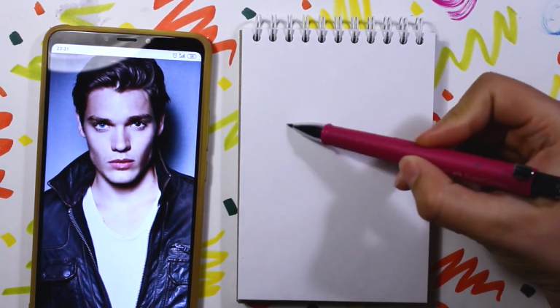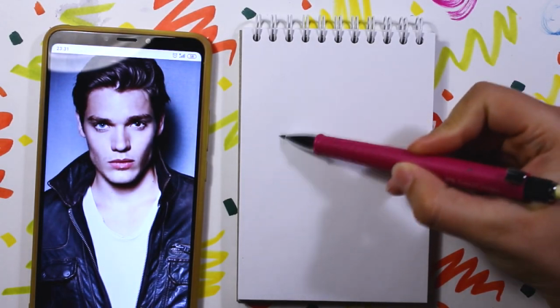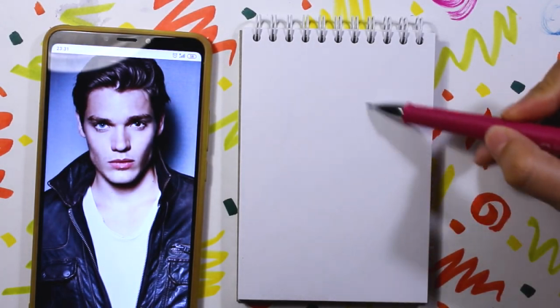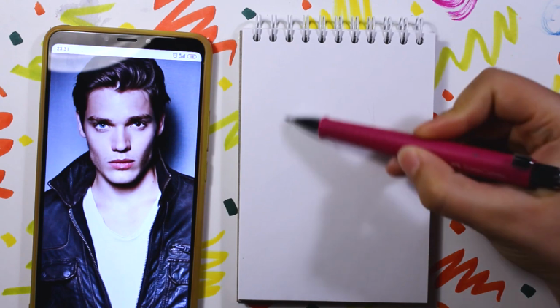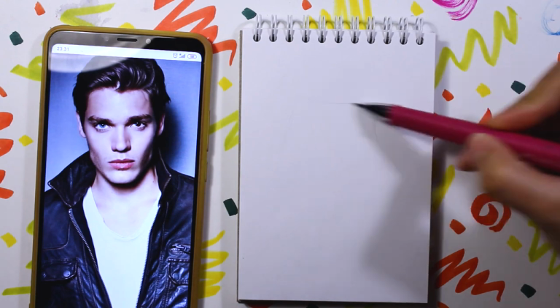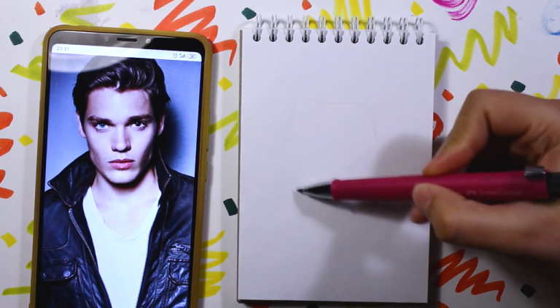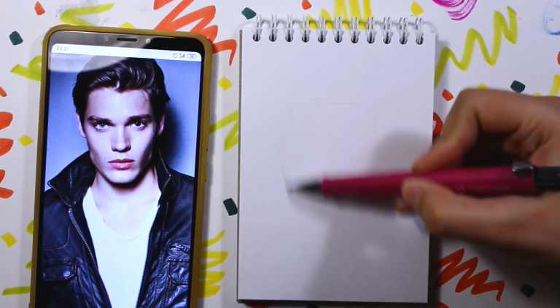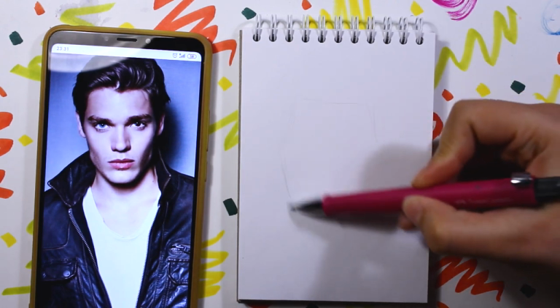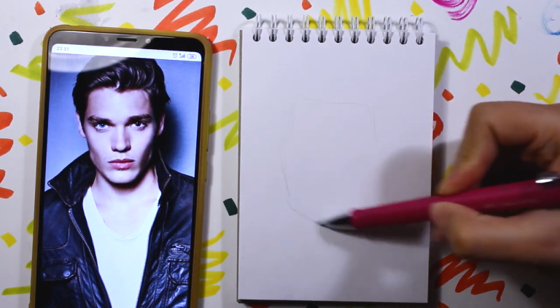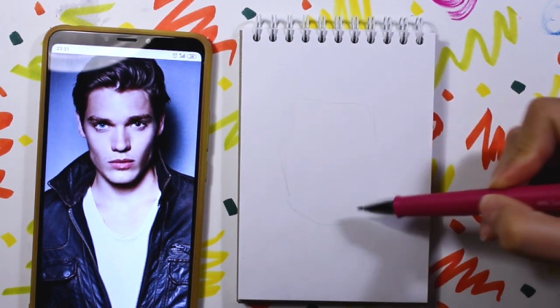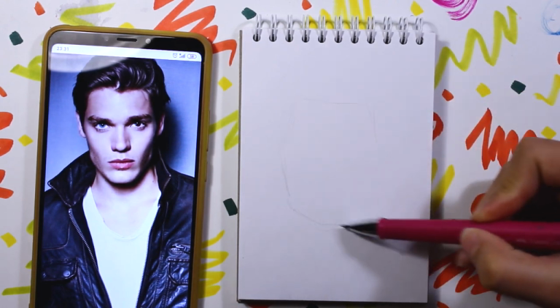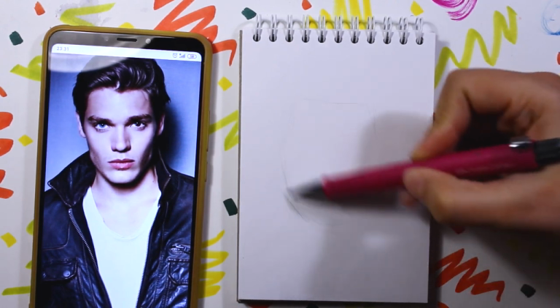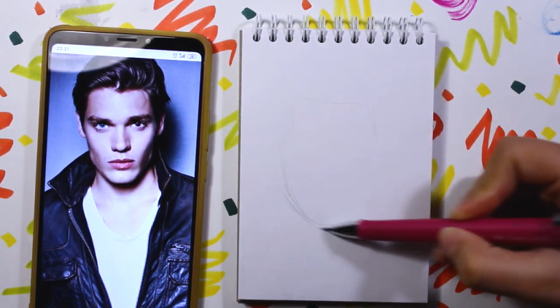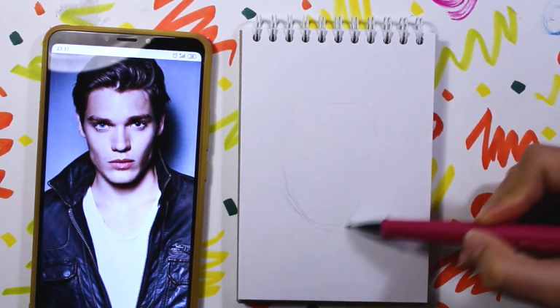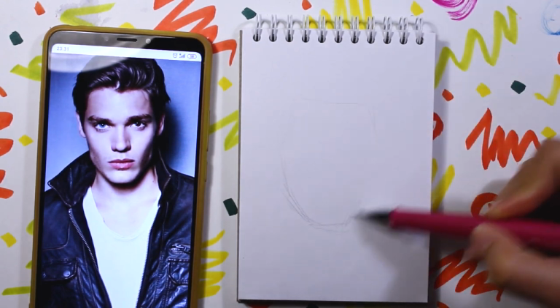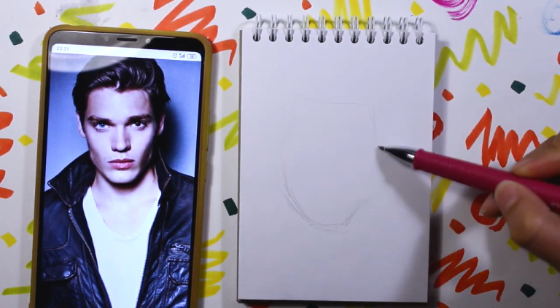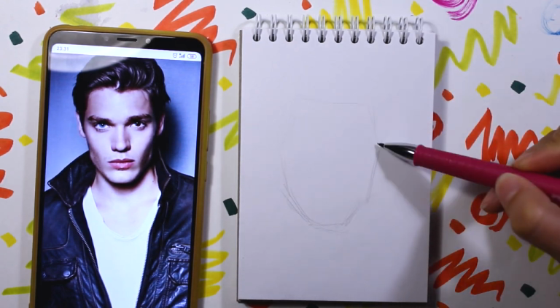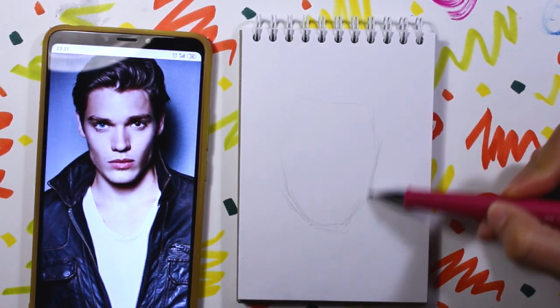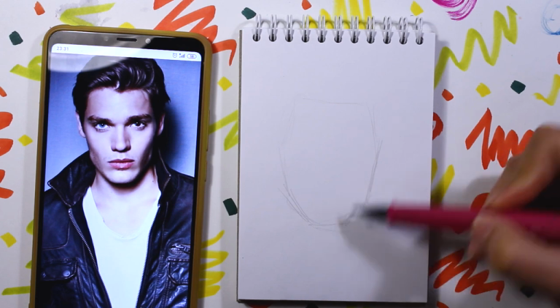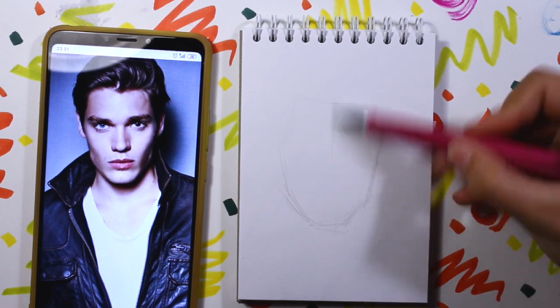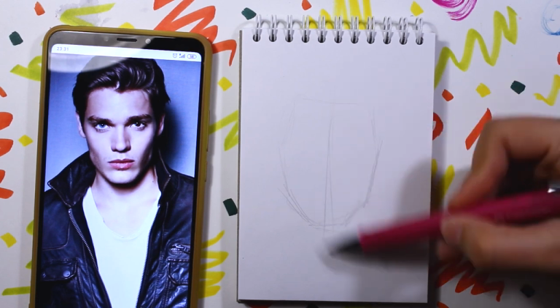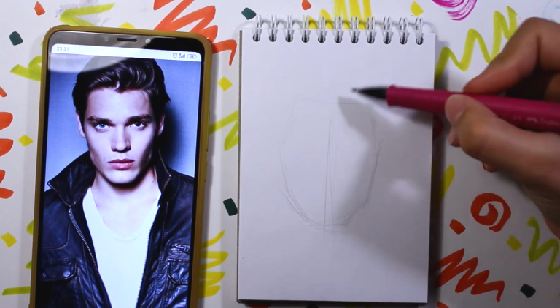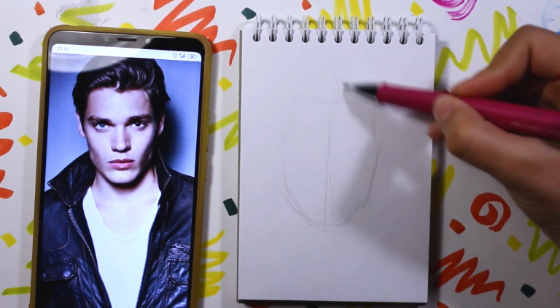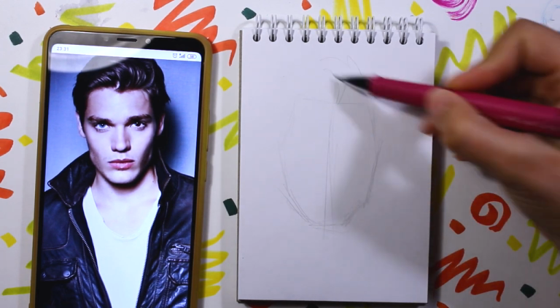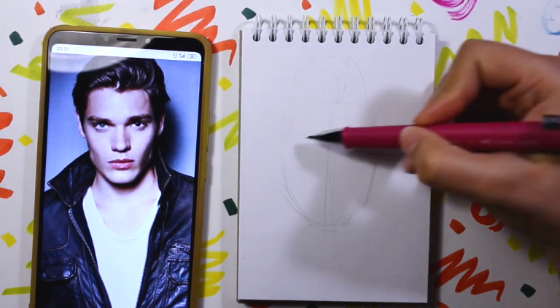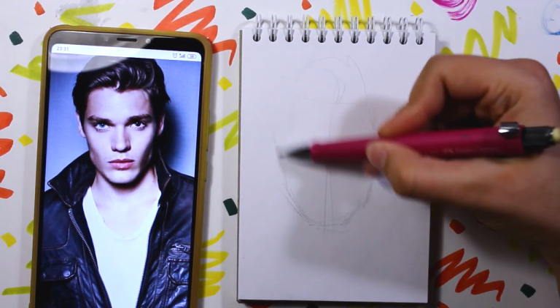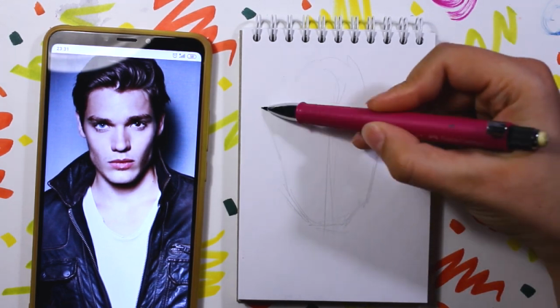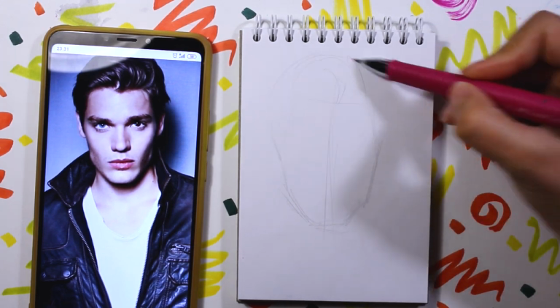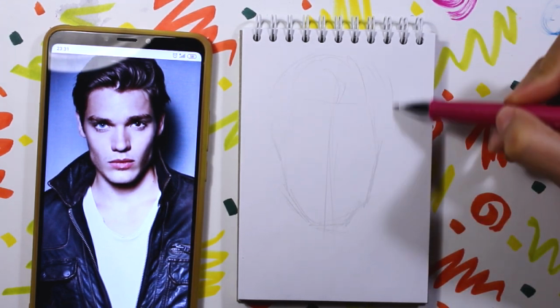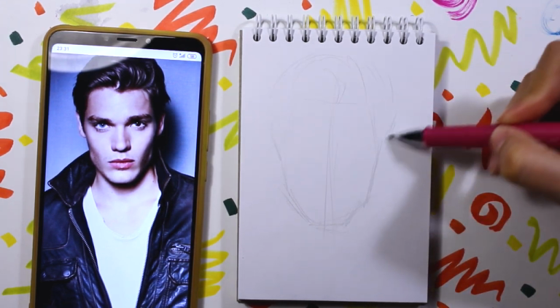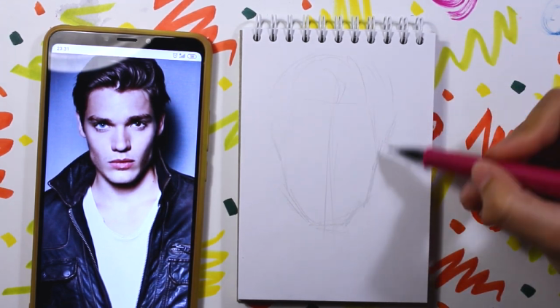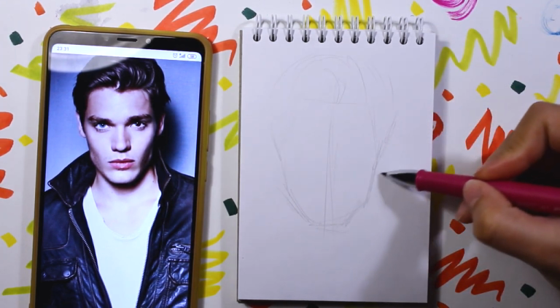From the Shadowhunters TV series — ta-da! I already know how he turned out, and I'm so sorry, Jace. I was trying to do my best drawing you.